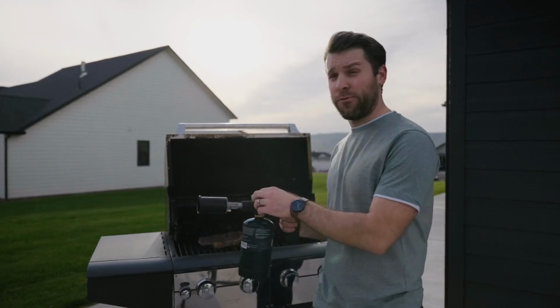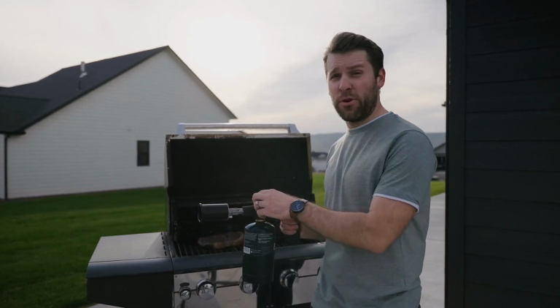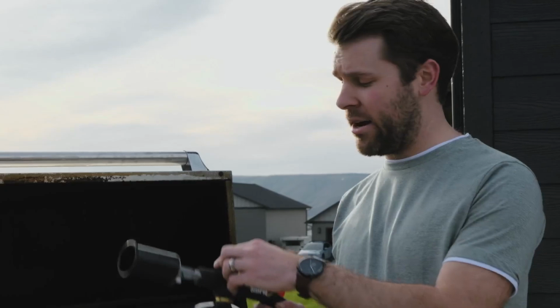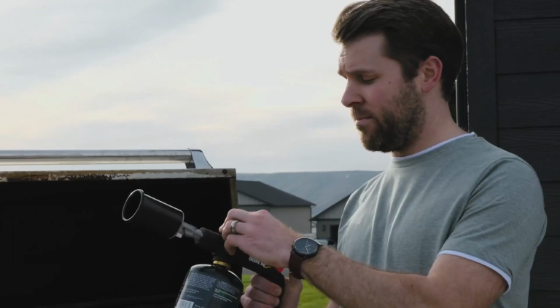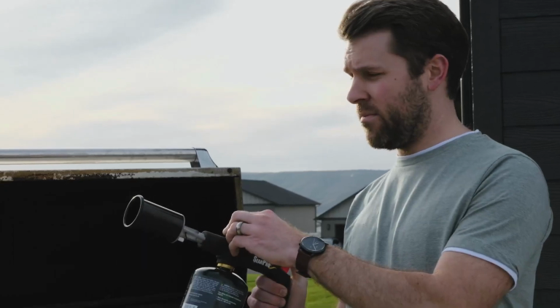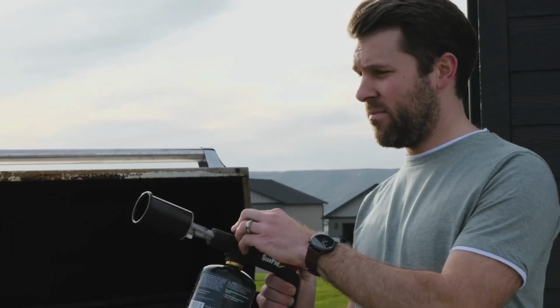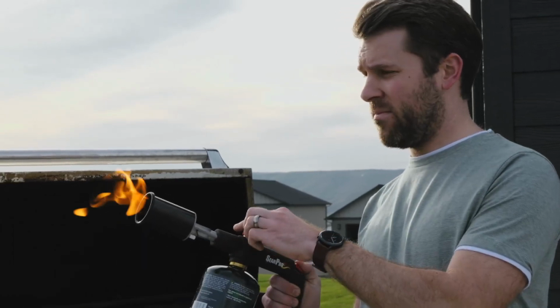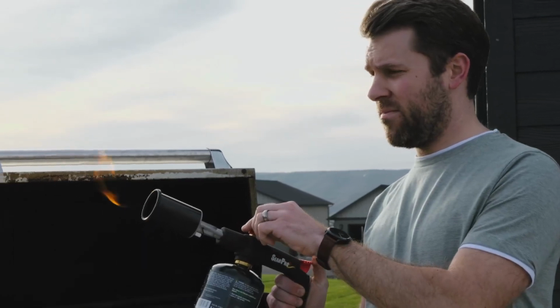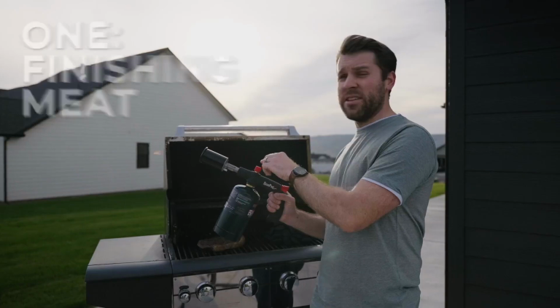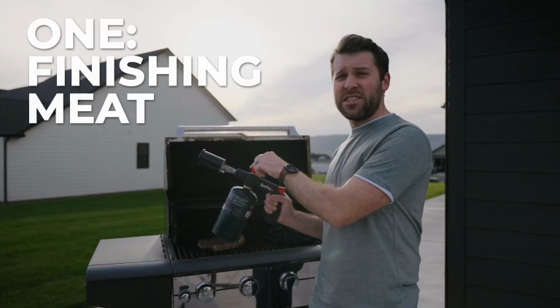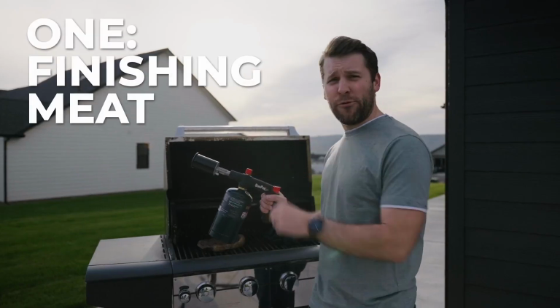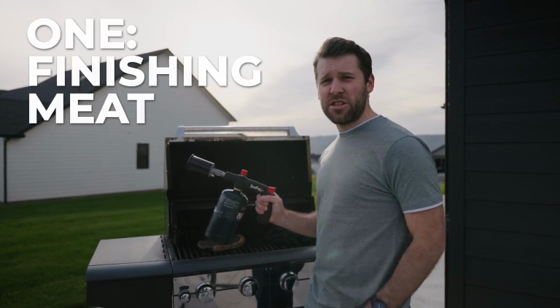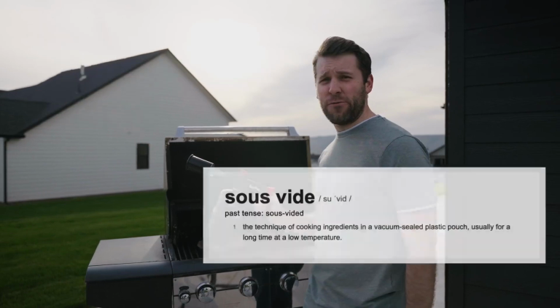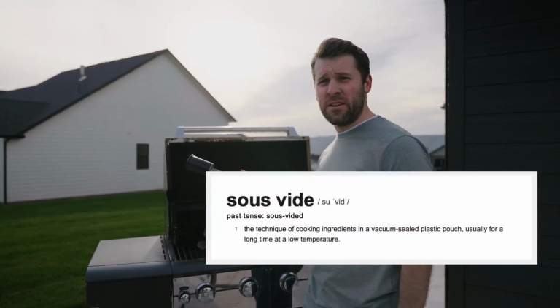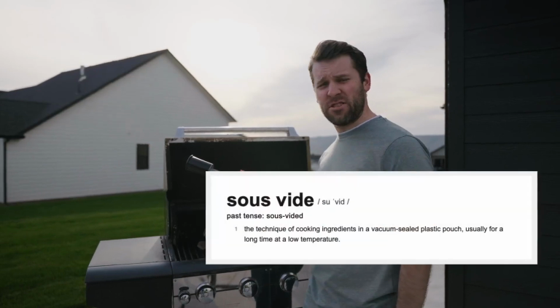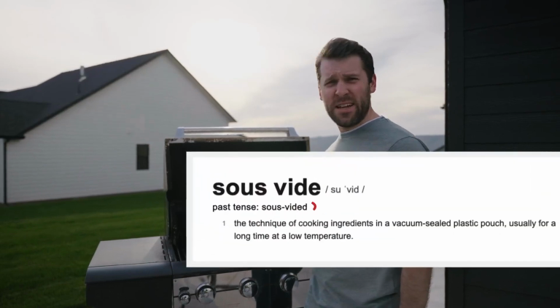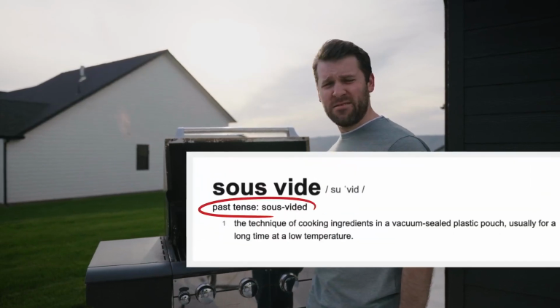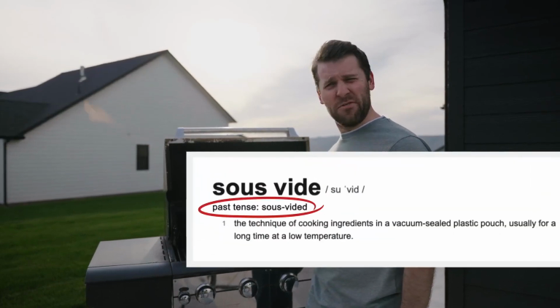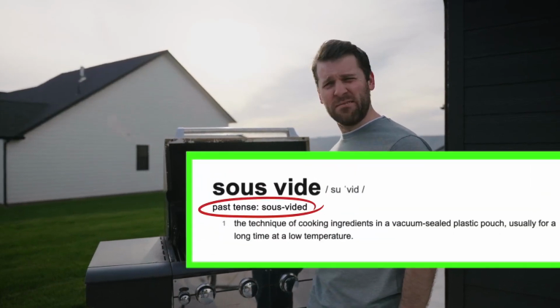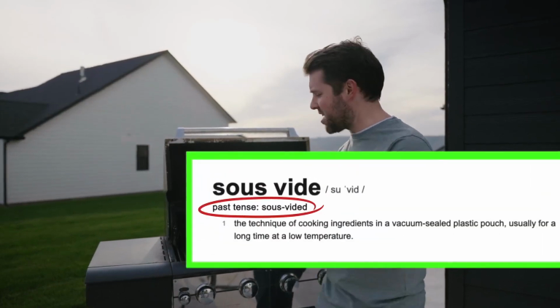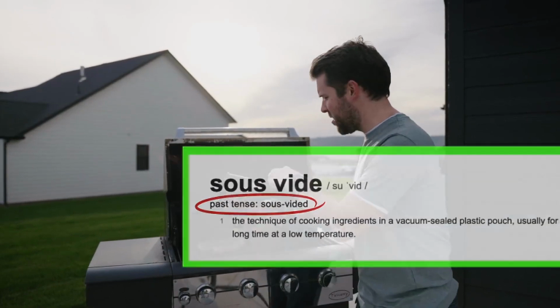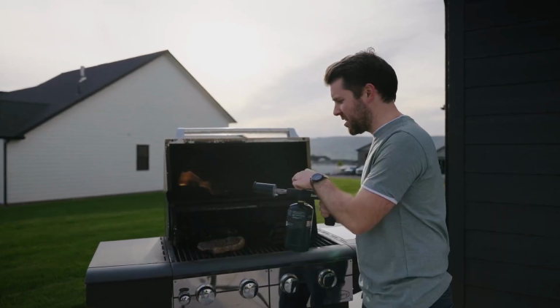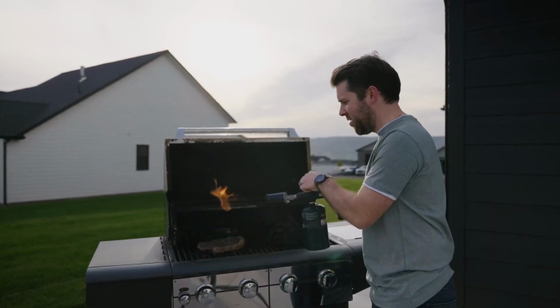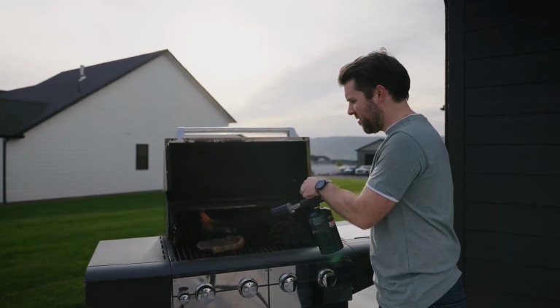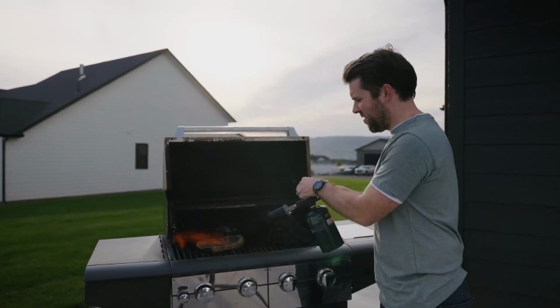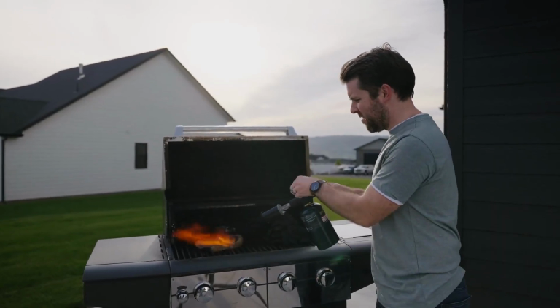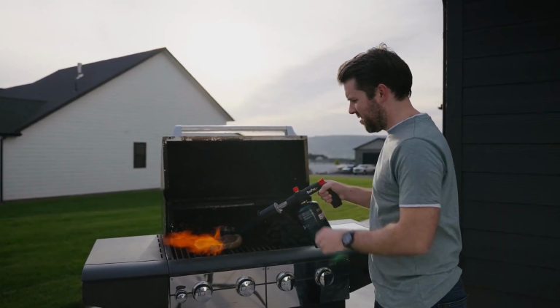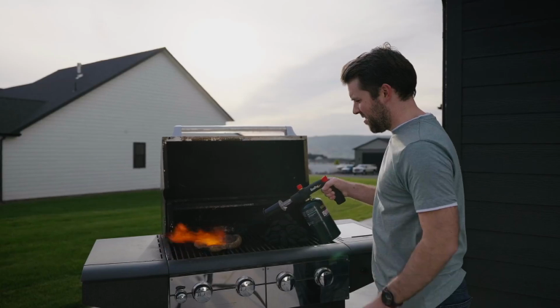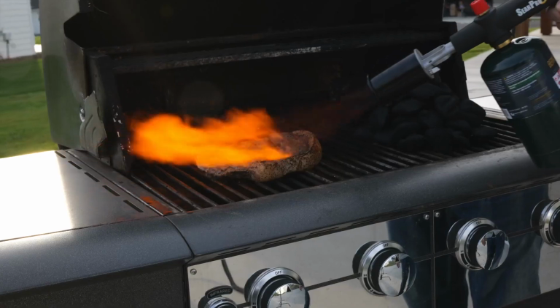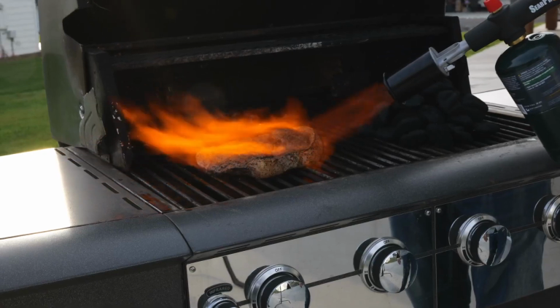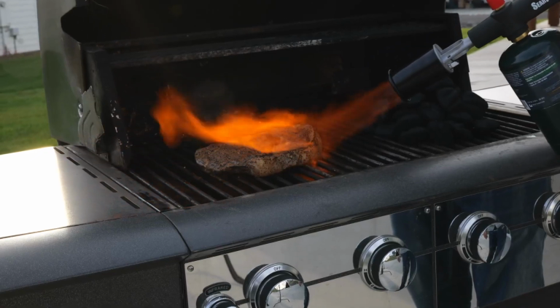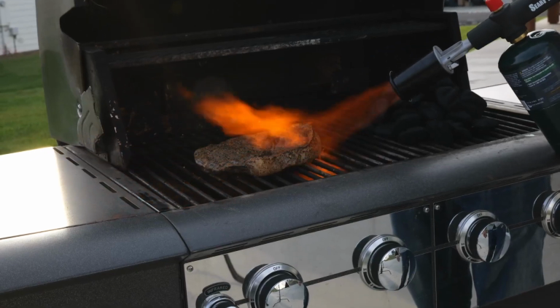So first of all, we'll light it up. Now this is a freshly sous vide steak. Check this out. This is what I've been dreaming of.